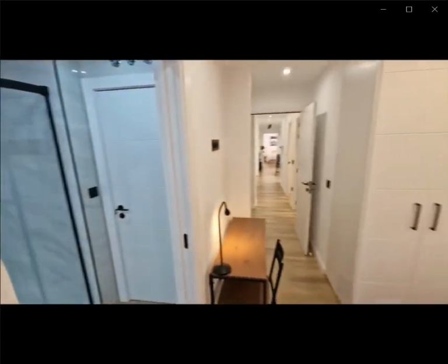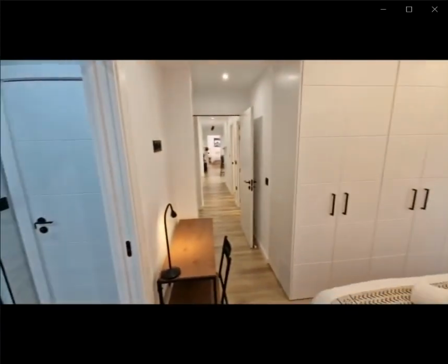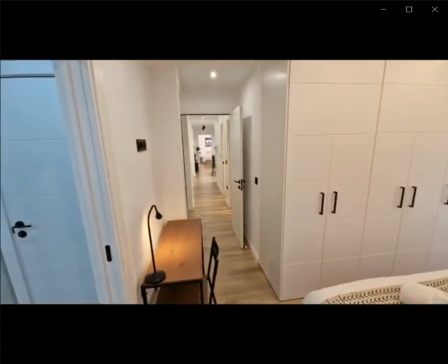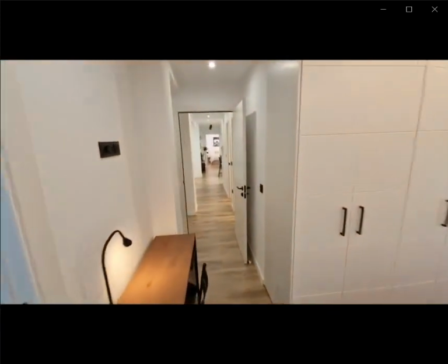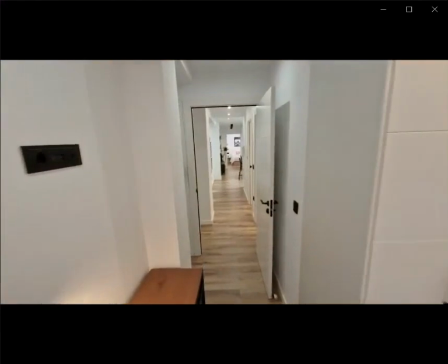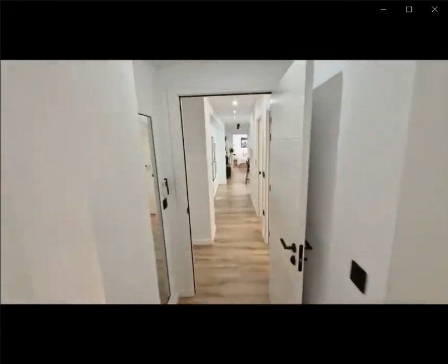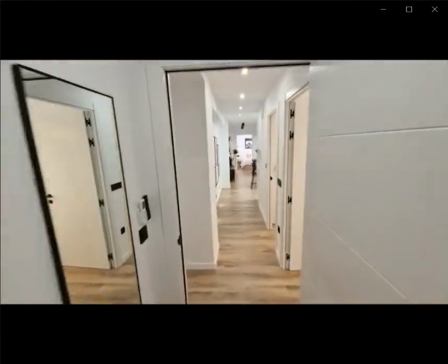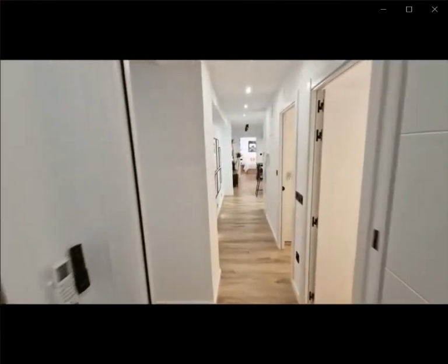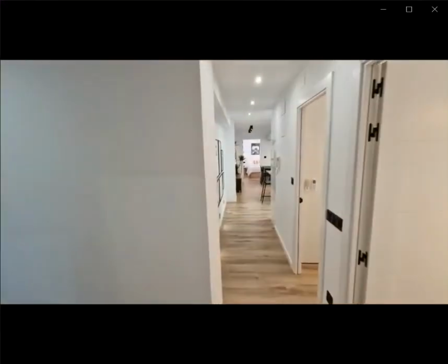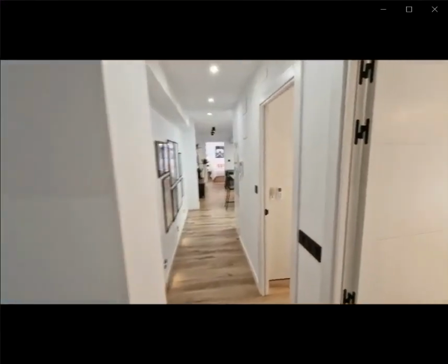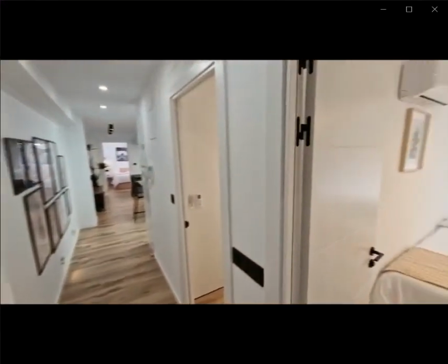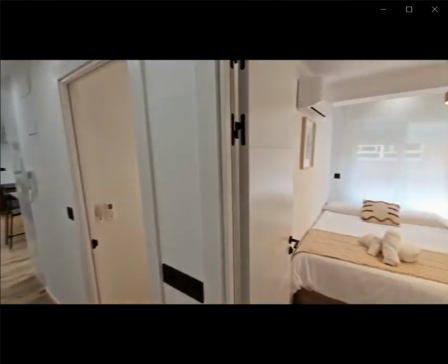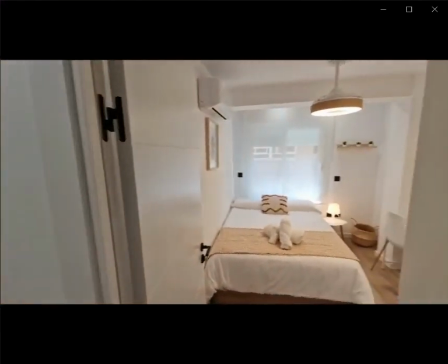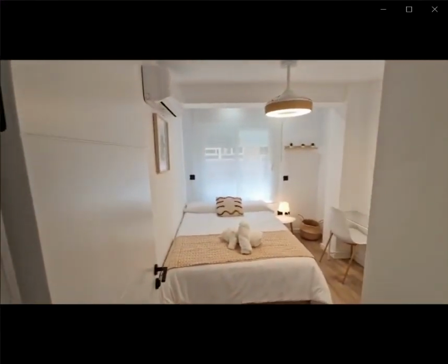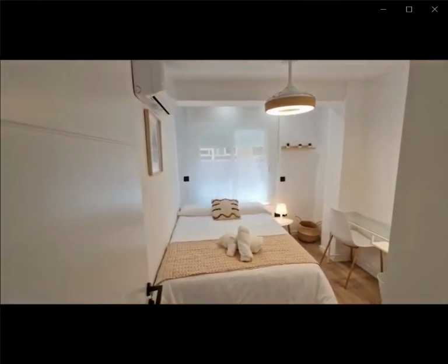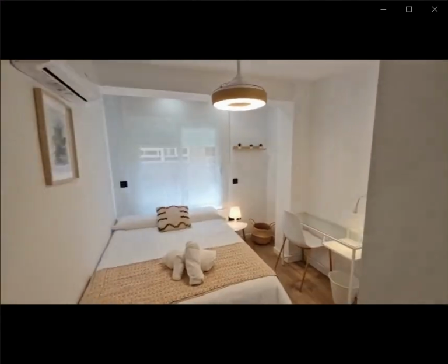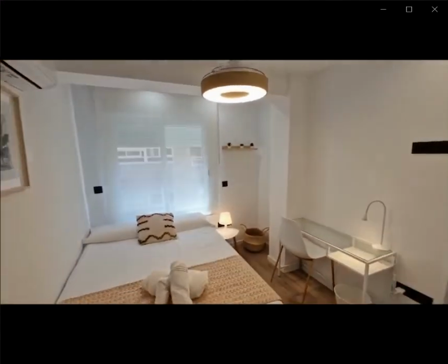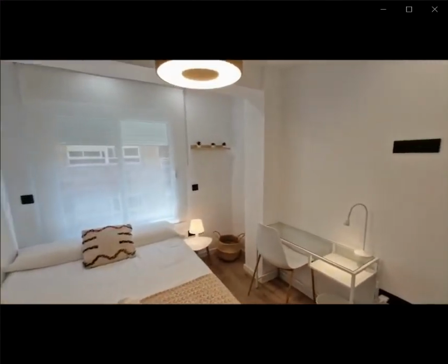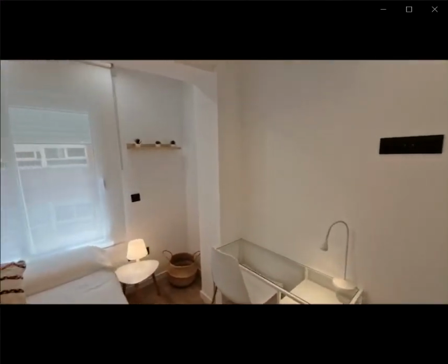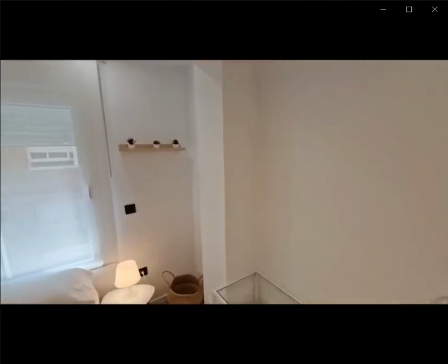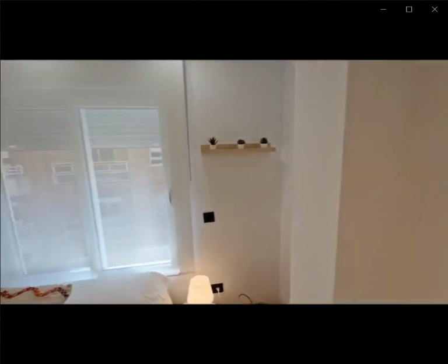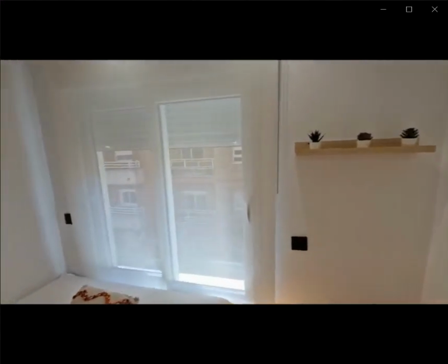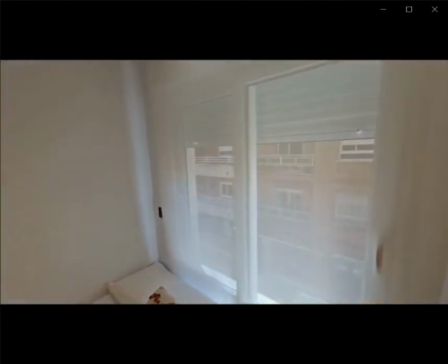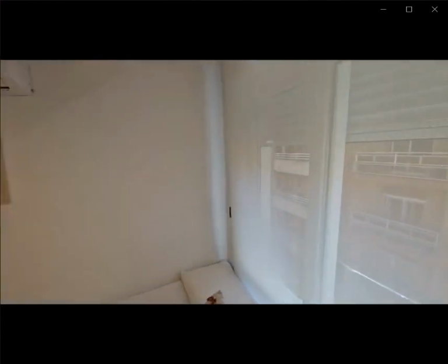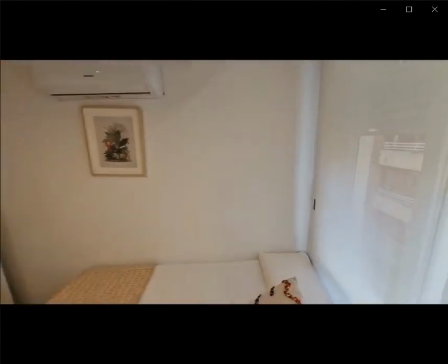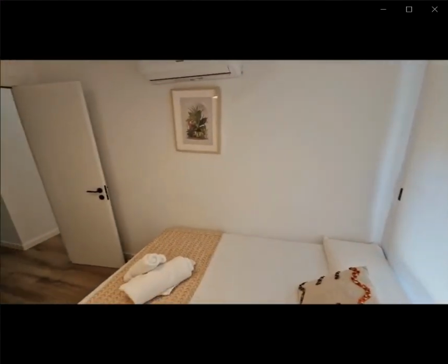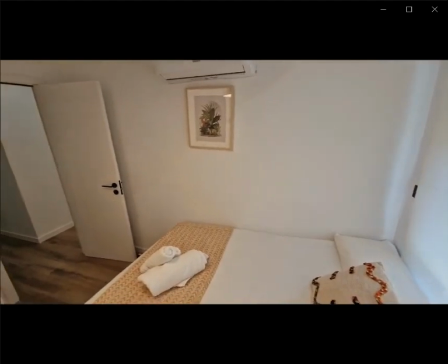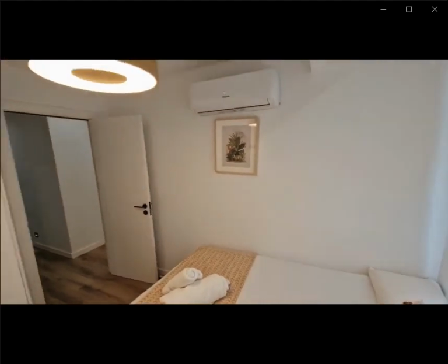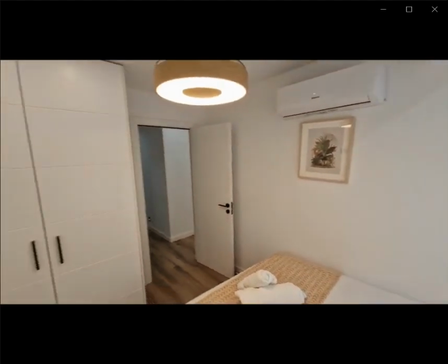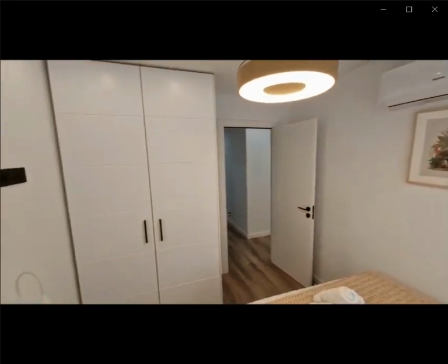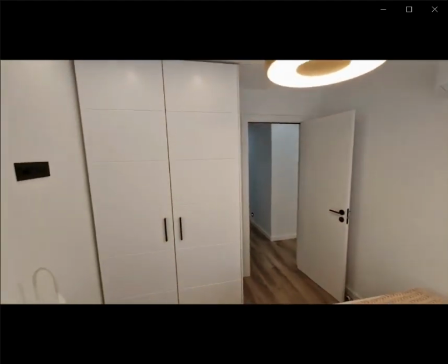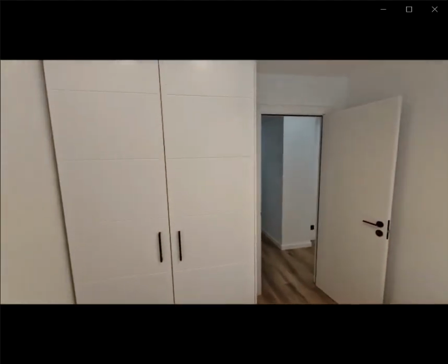Now if you go outside of this area to the right, you have another bedroom with a double bed, a desk, as well as some shelving, an air conditioning unit, and a closet space as well.